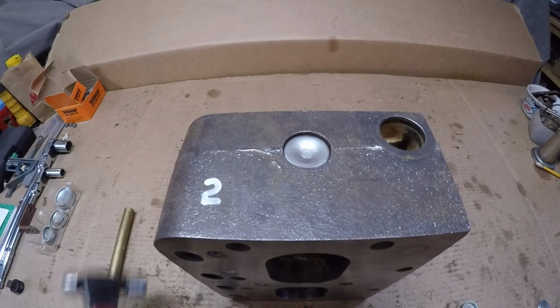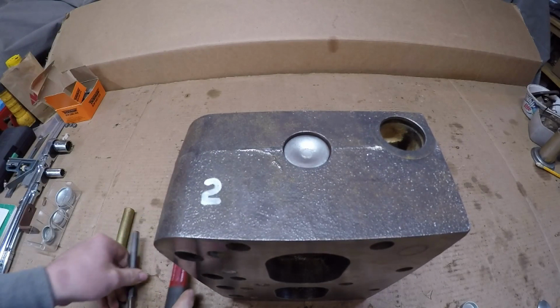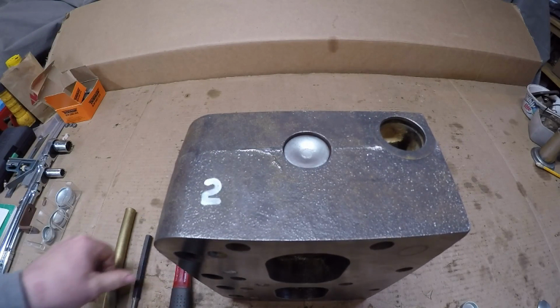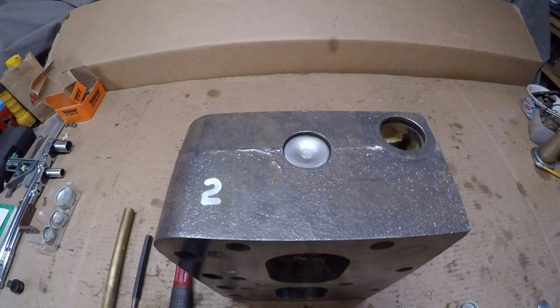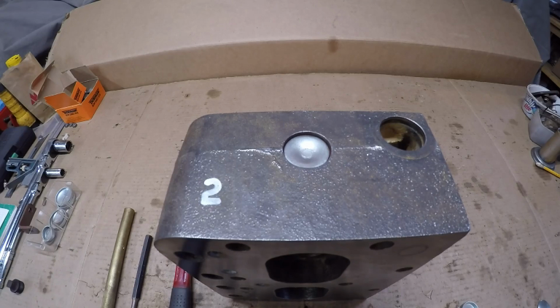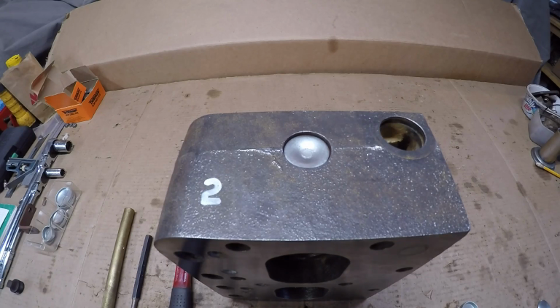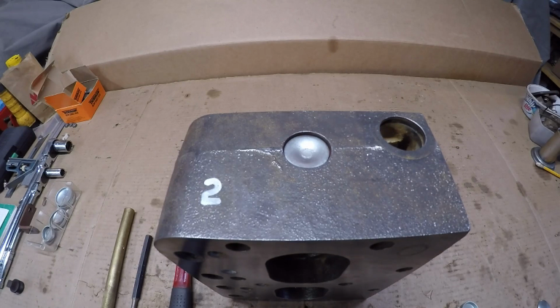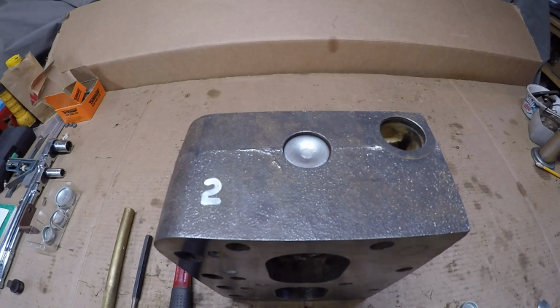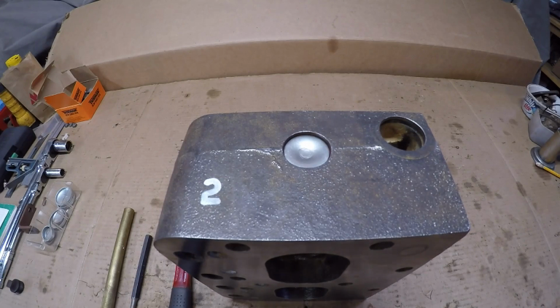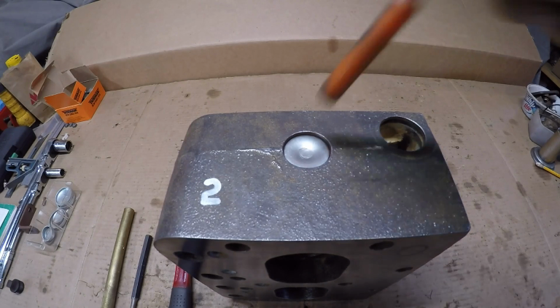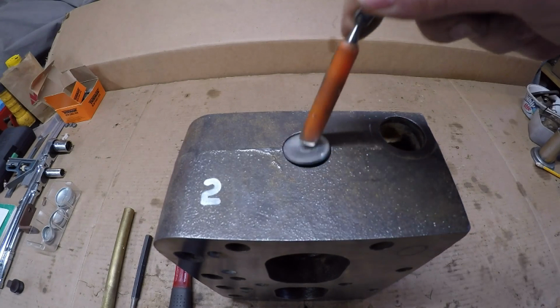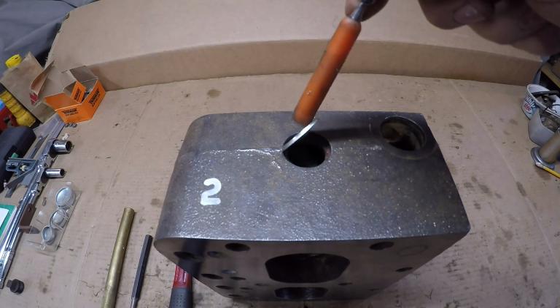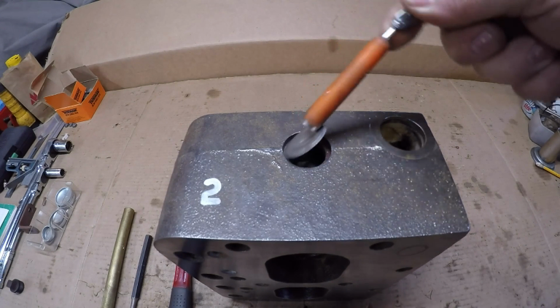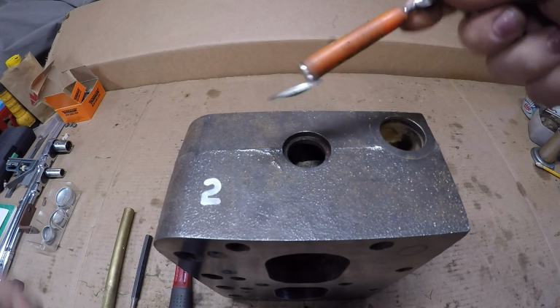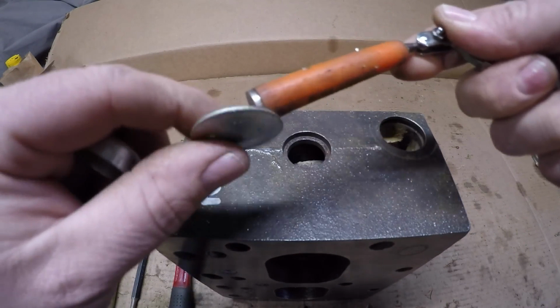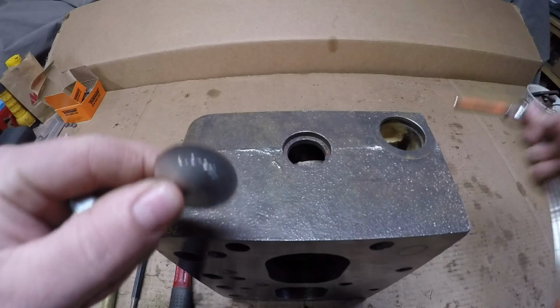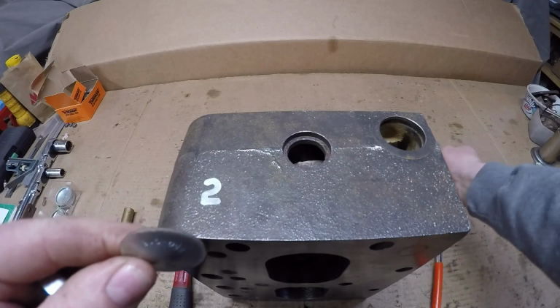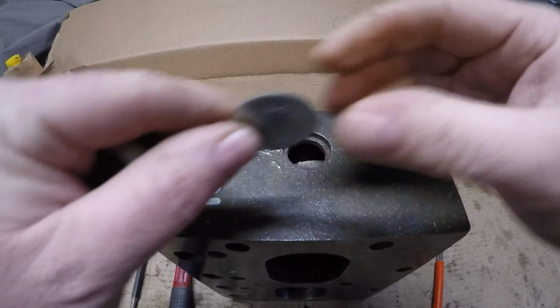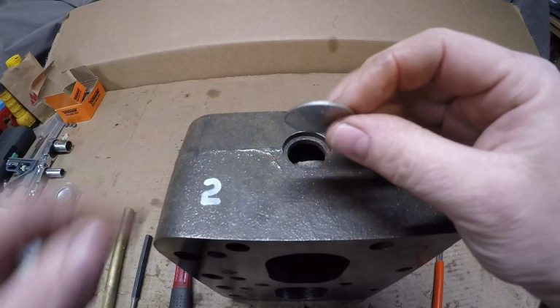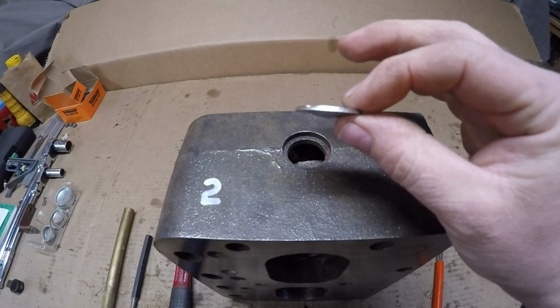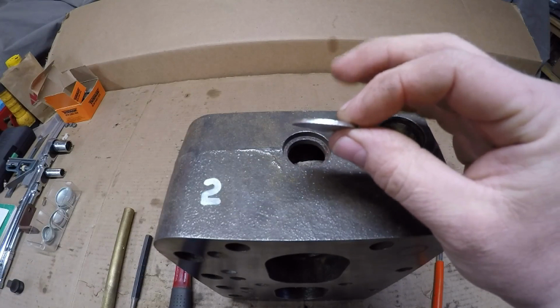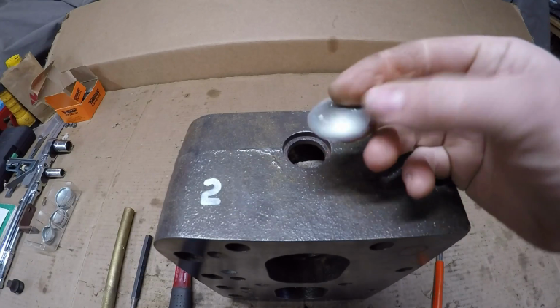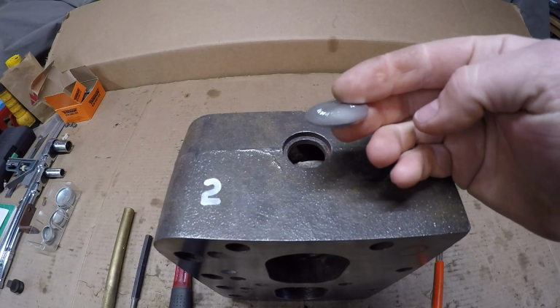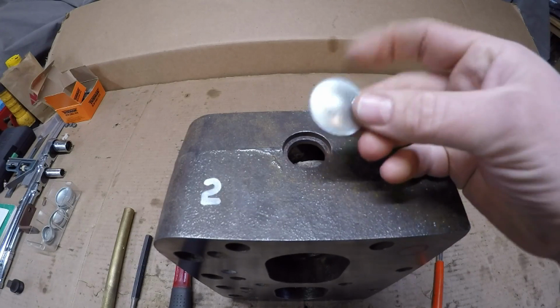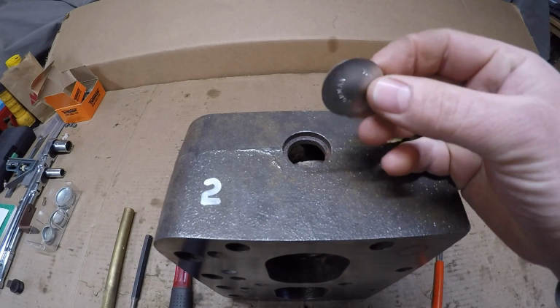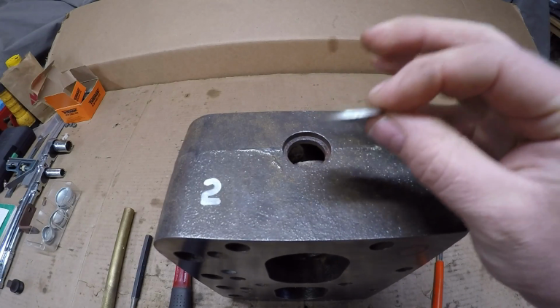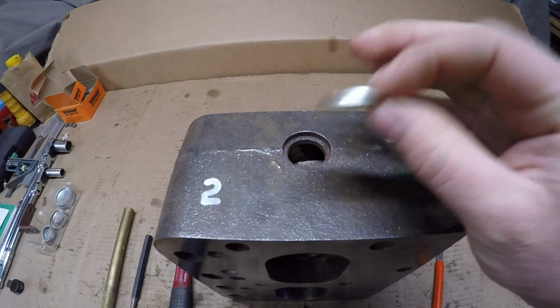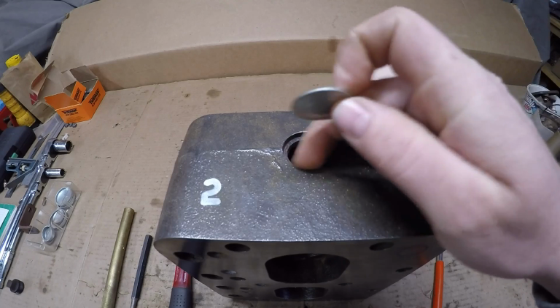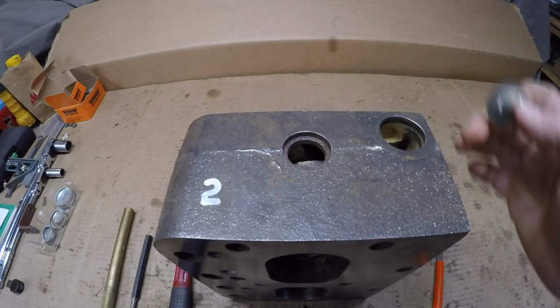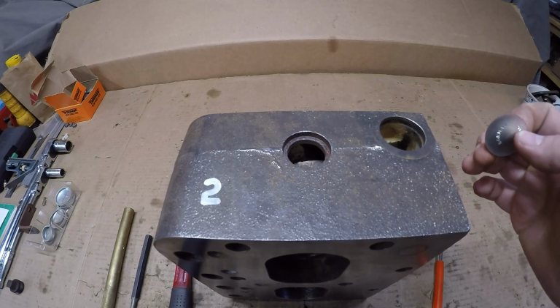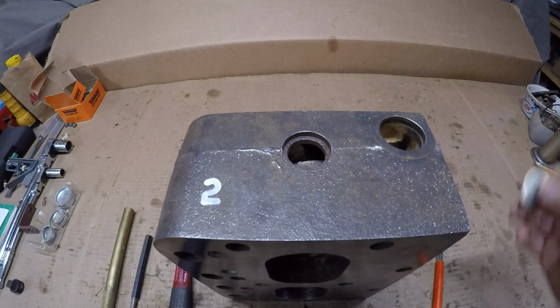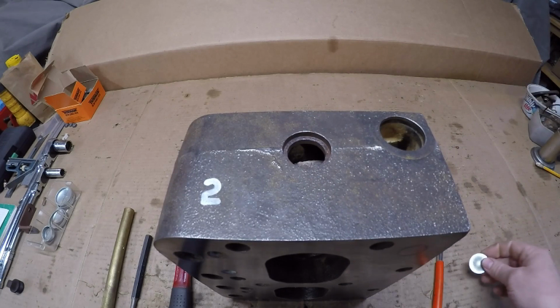There it looks like it loosened up — I'll get a magnet and just like that it comes right back out. Of course by this point the plug is destroyed; they're a one-time use only deal. You'd have to get another new plug if you wanted to seal that bore again.